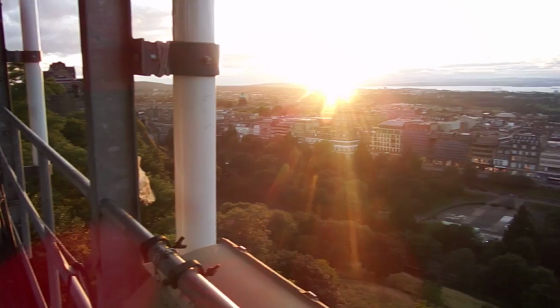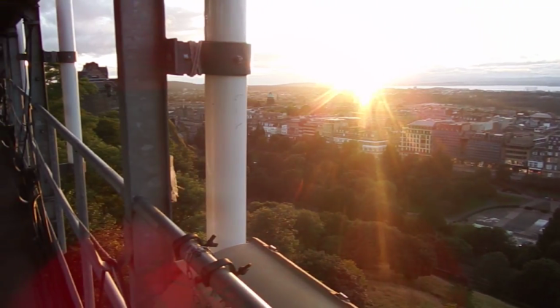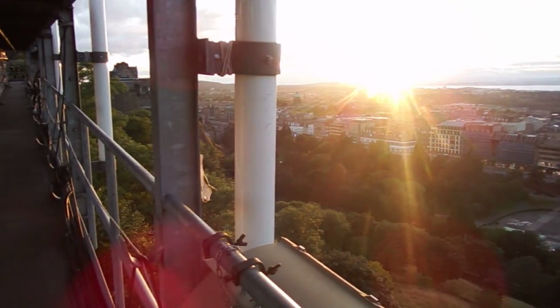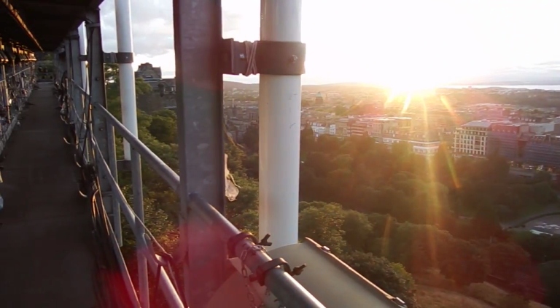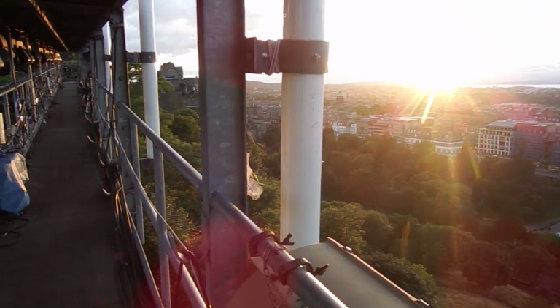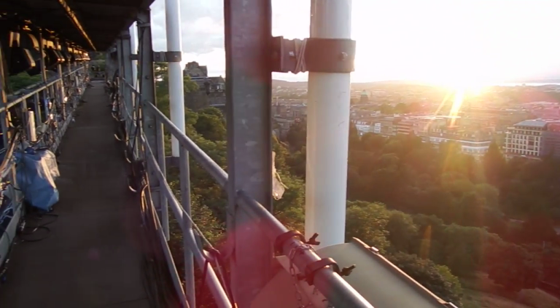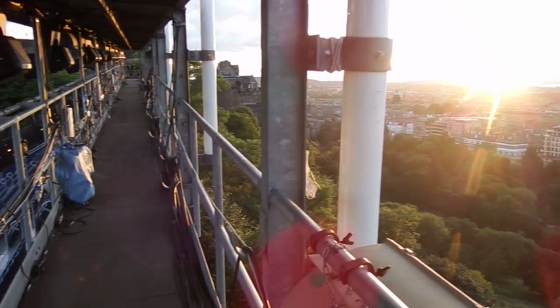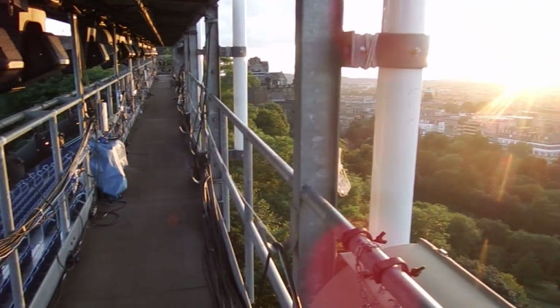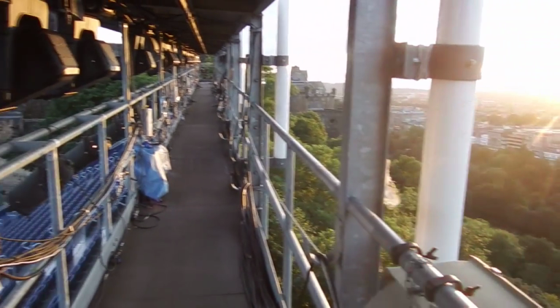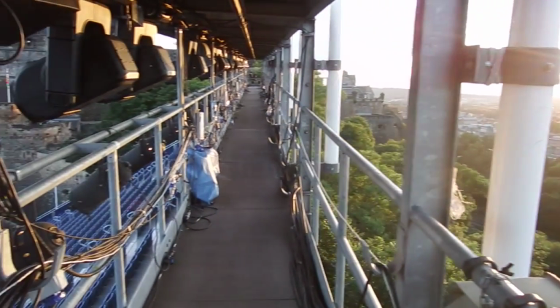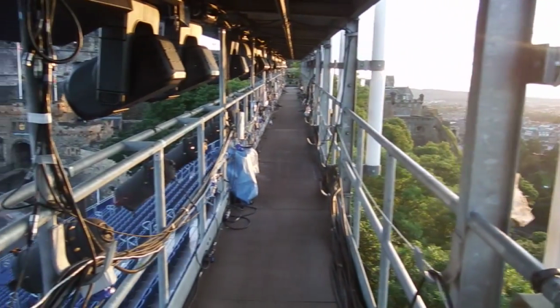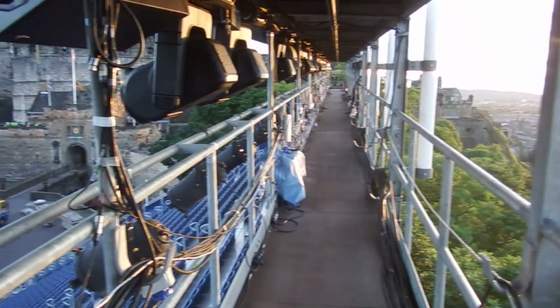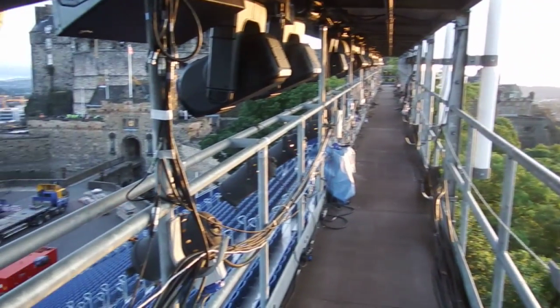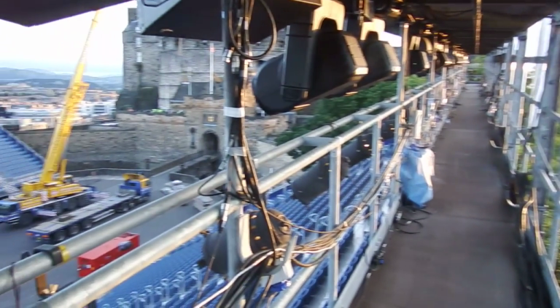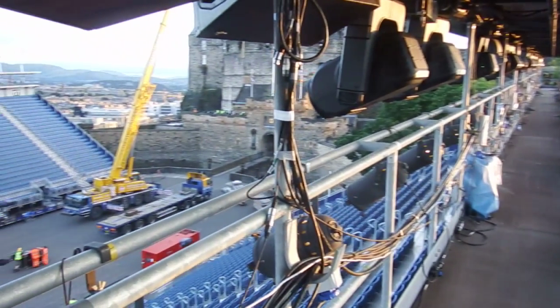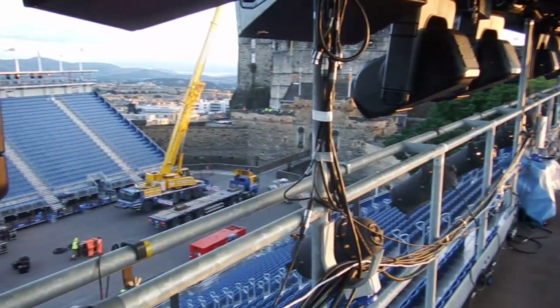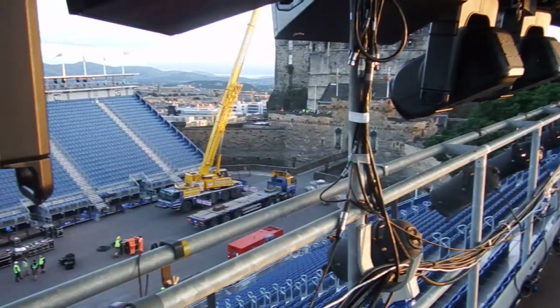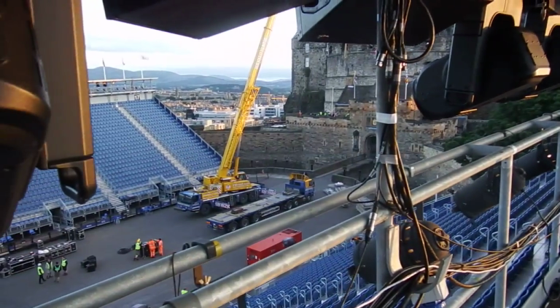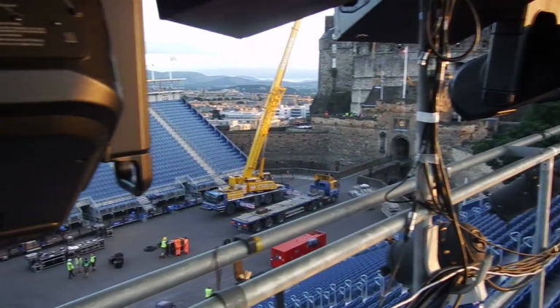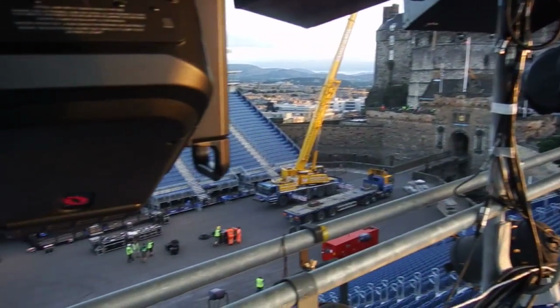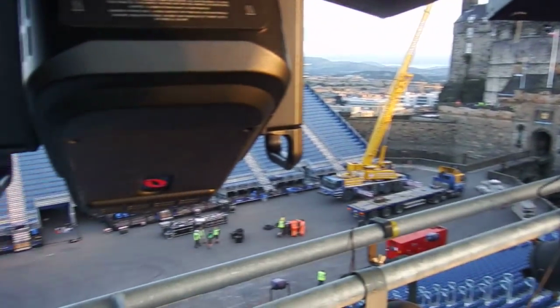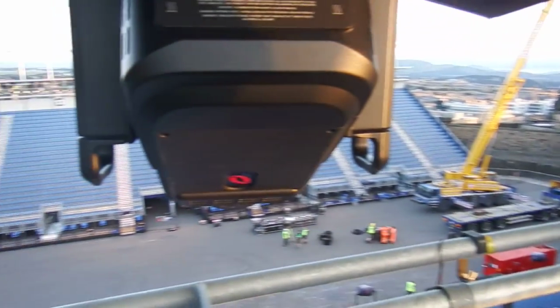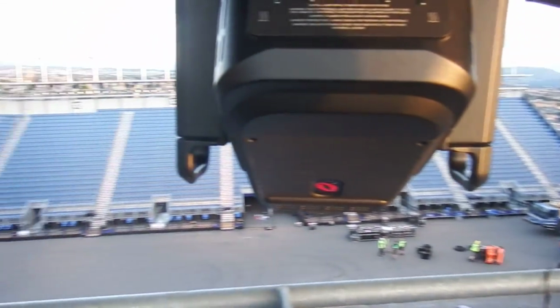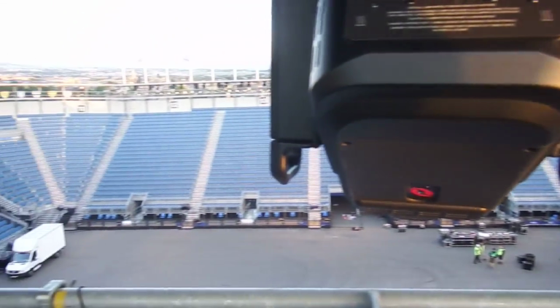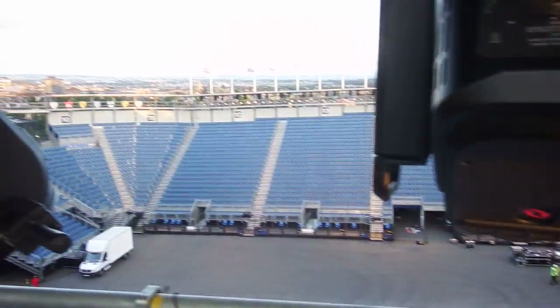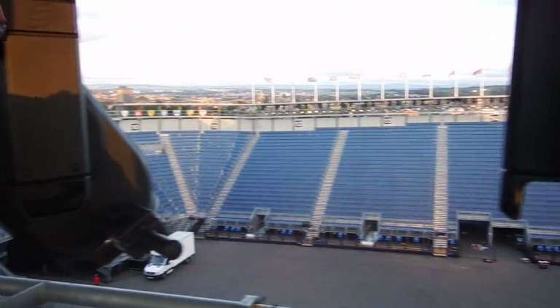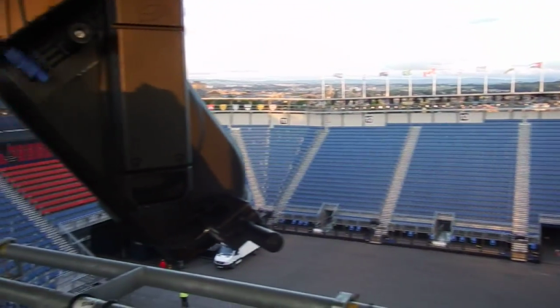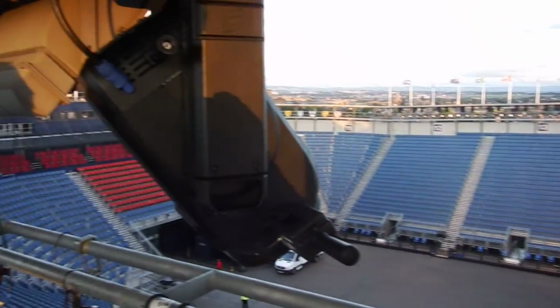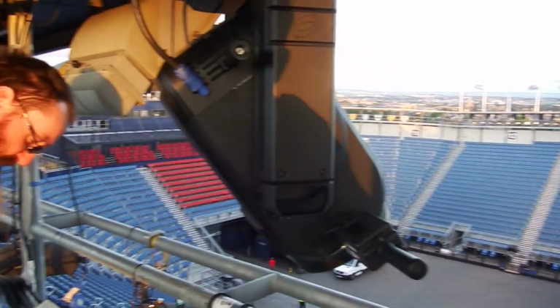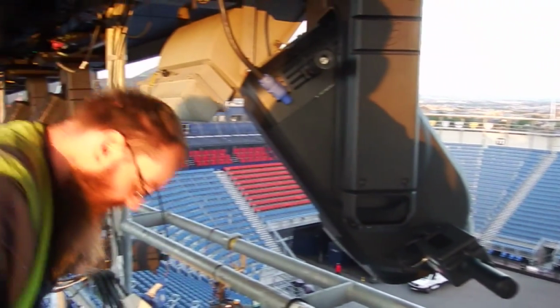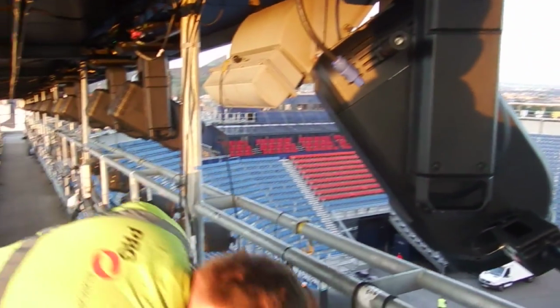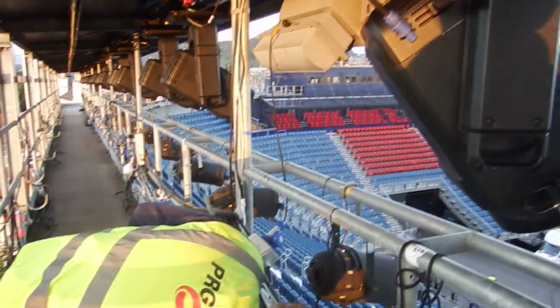Good to go. Now we'll just power it down again until it's ready to be used.